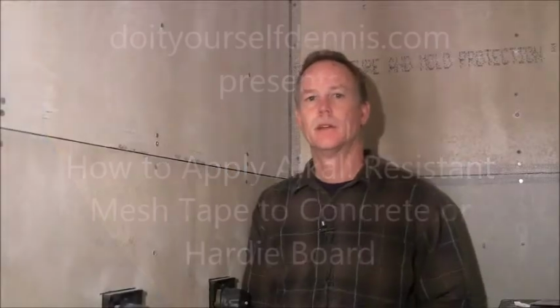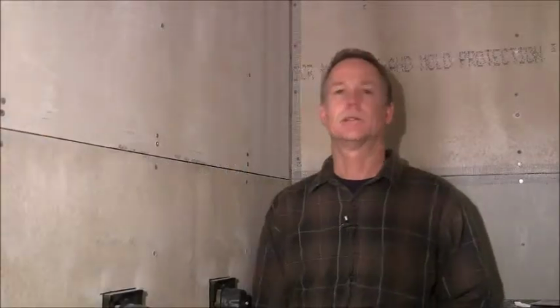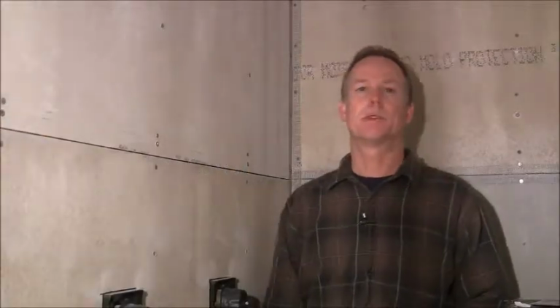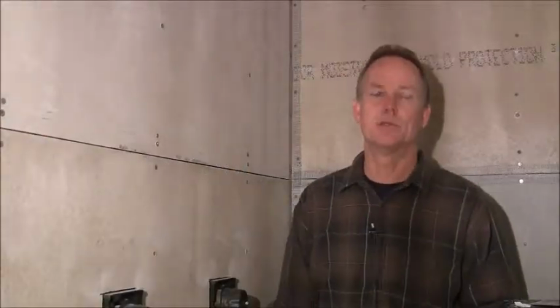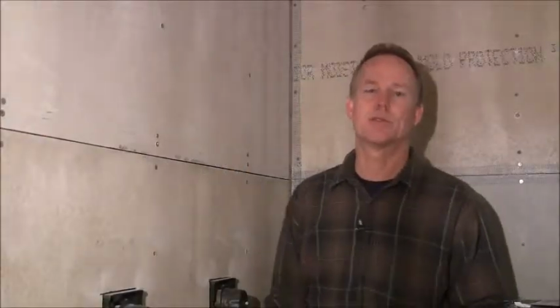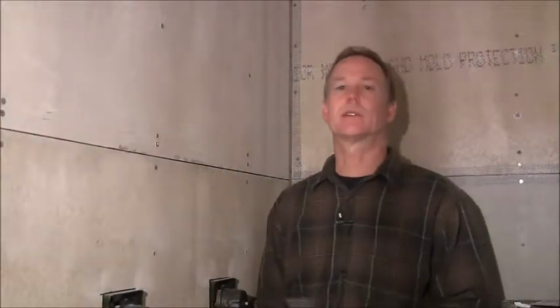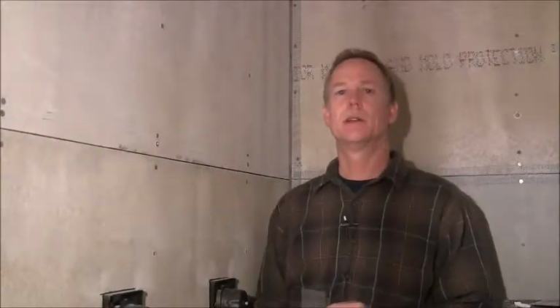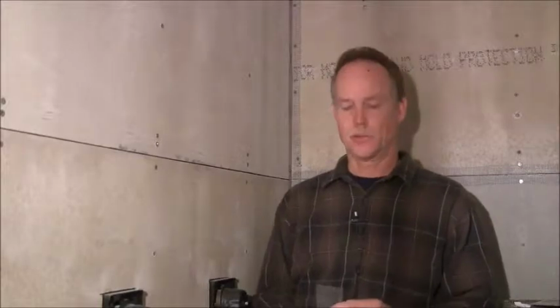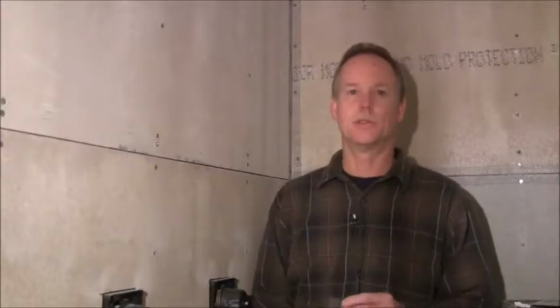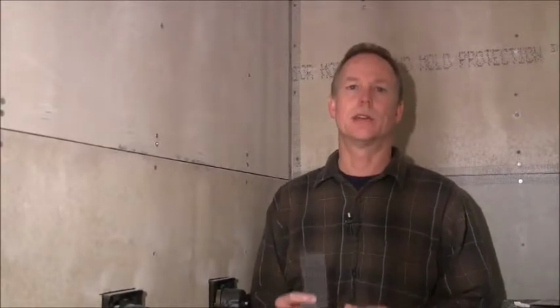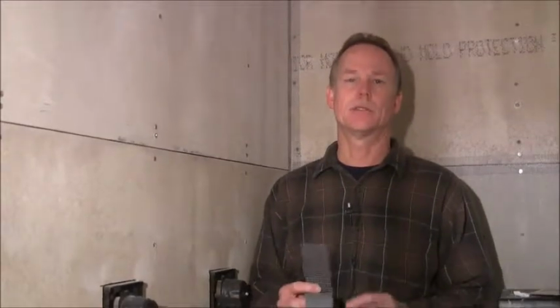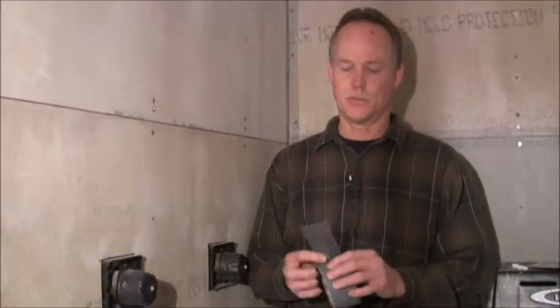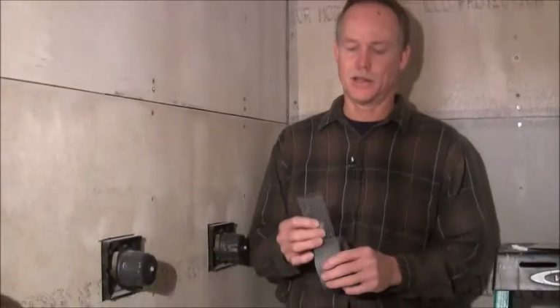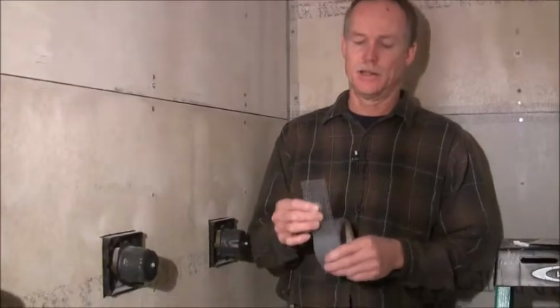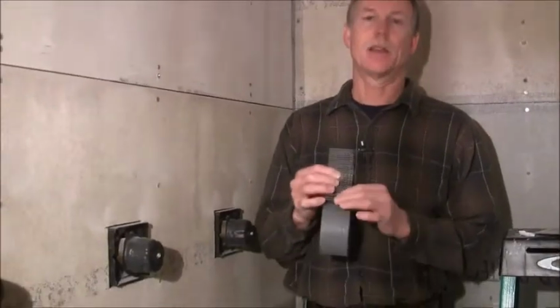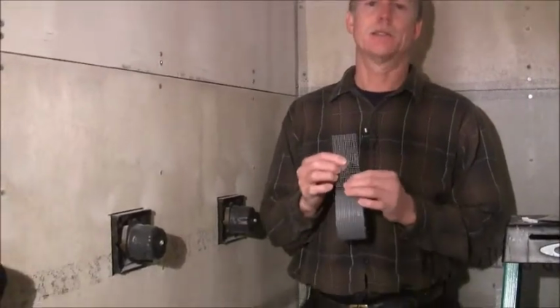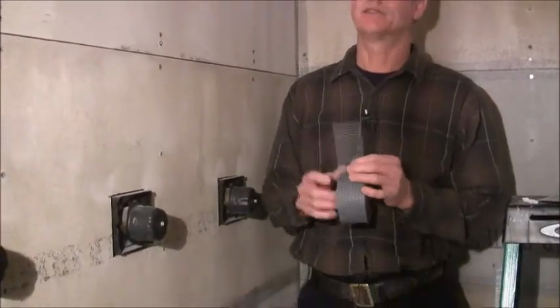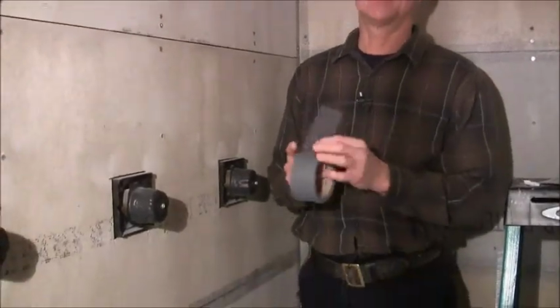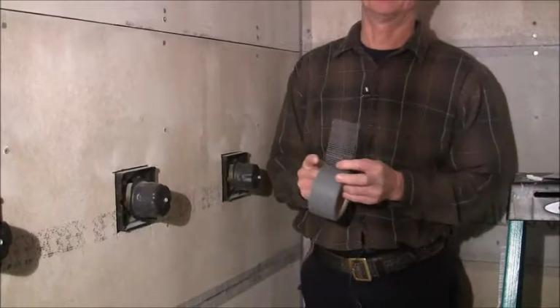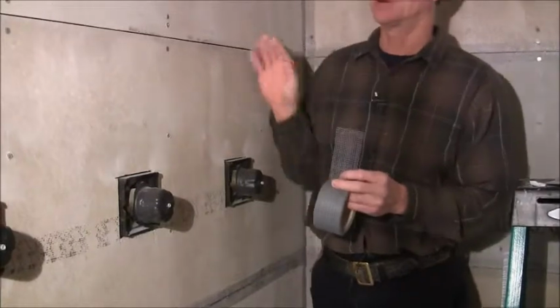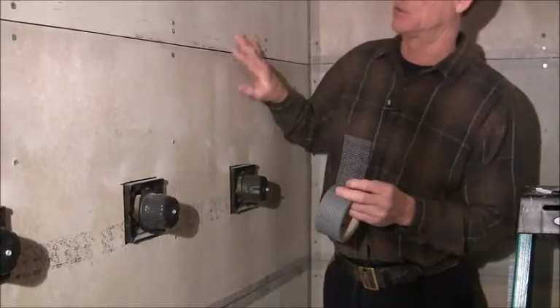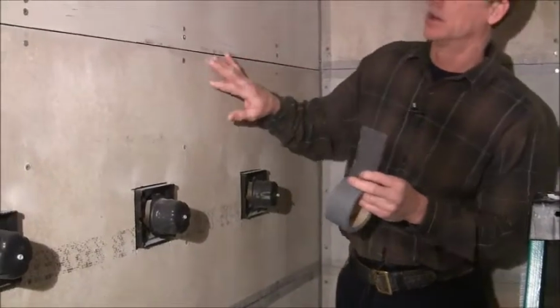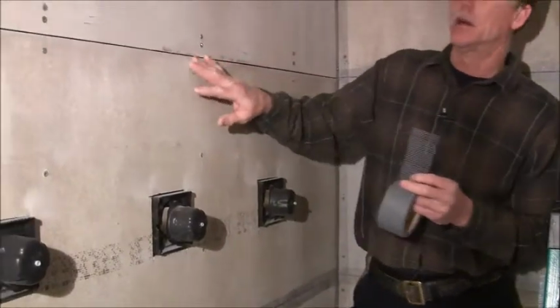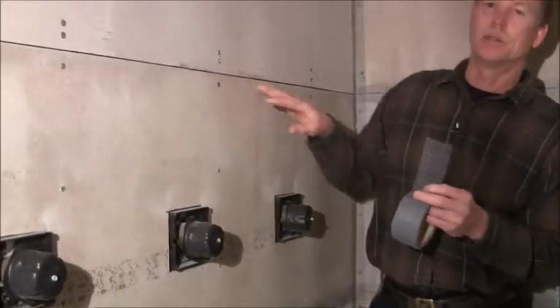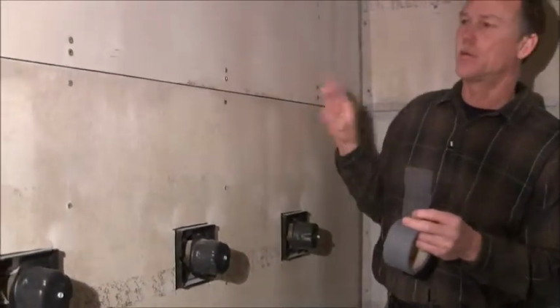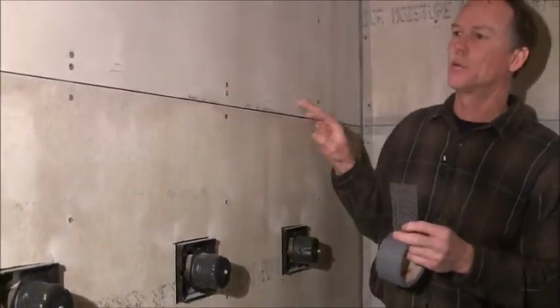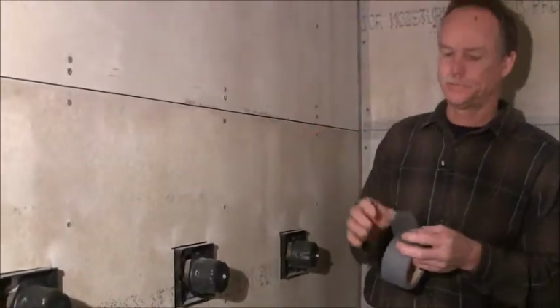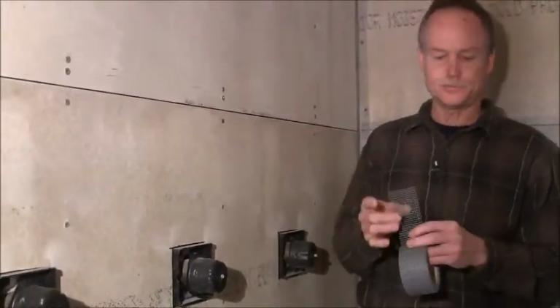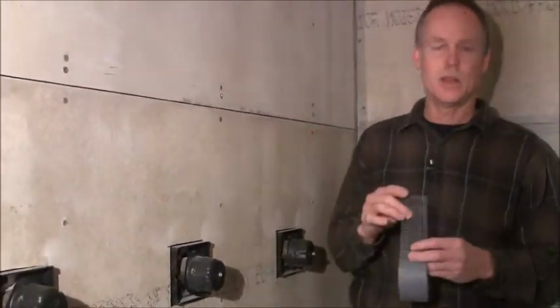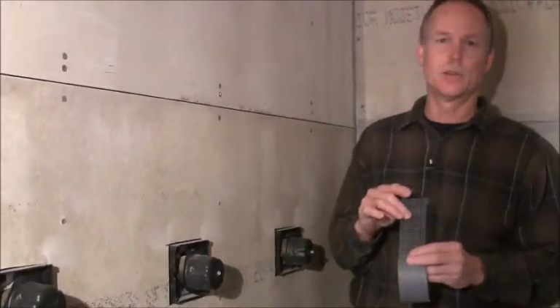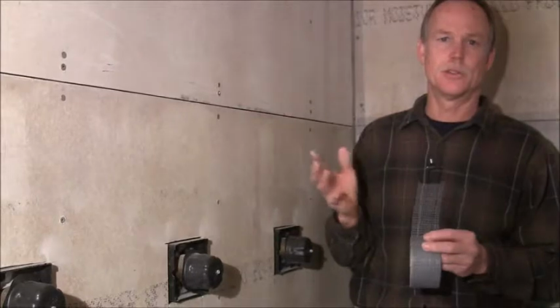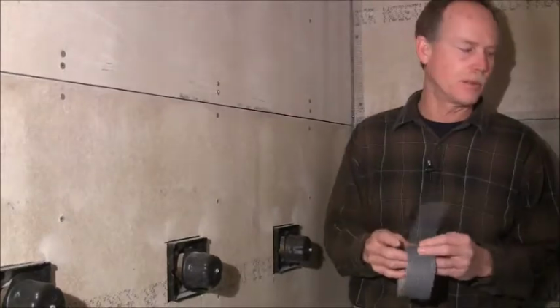Hello, I'm Dennis with do-it-yourself-dentist.com and I'm going to show you today how to apply this alkali-resistant fiber tape to concrete board. I'm using Hardy Backer board. Concrete board you do the same thing.